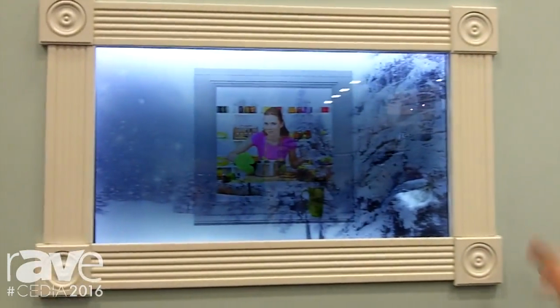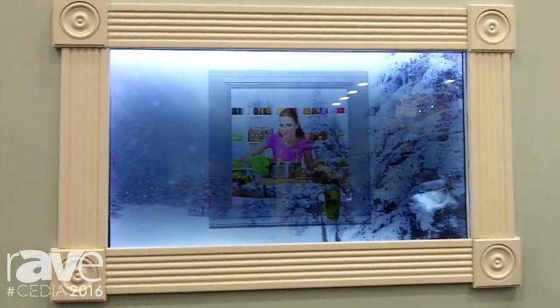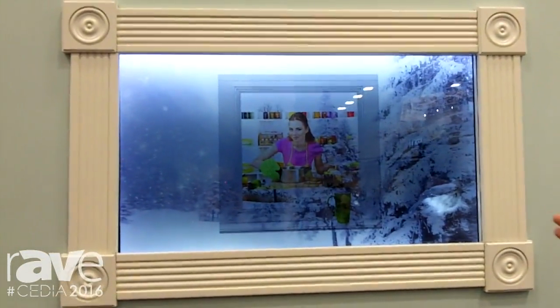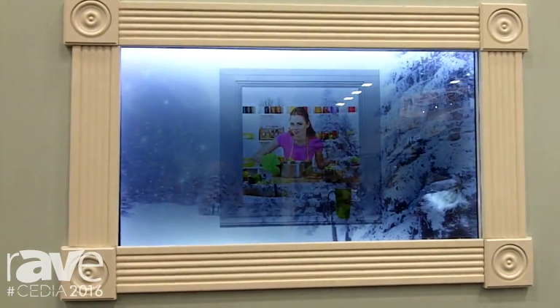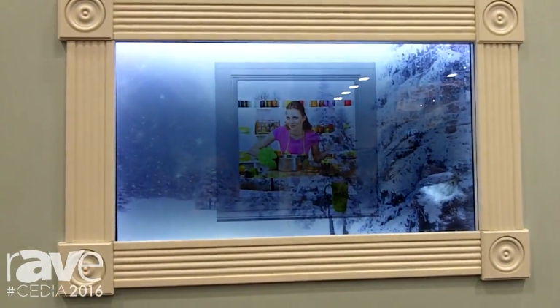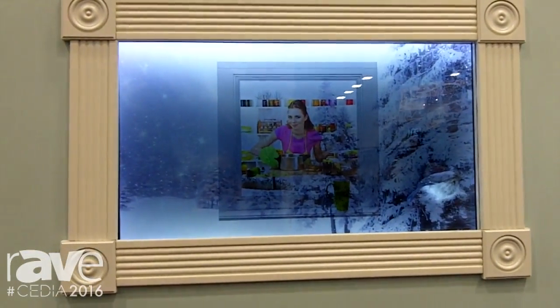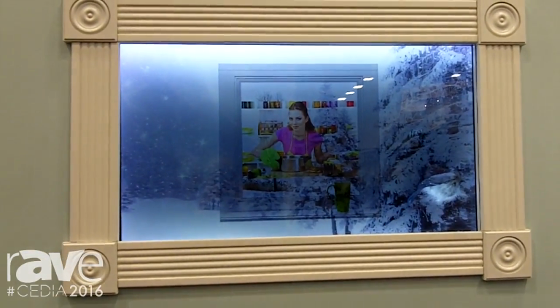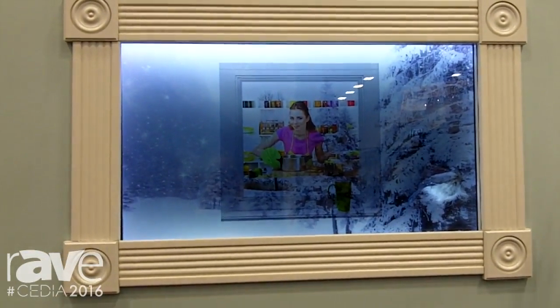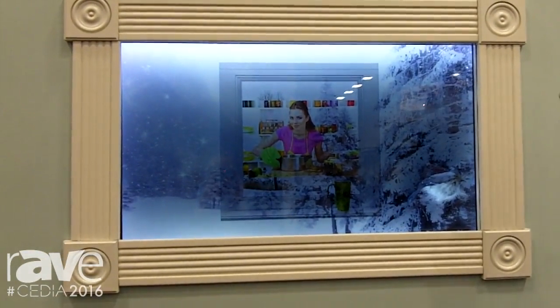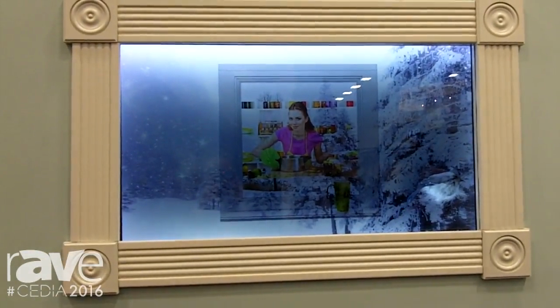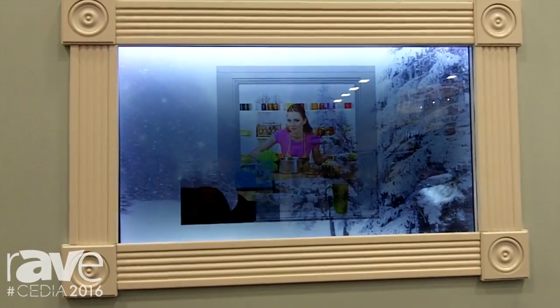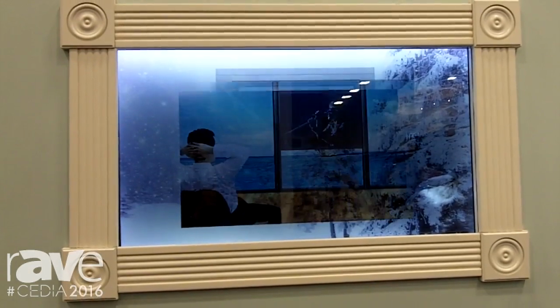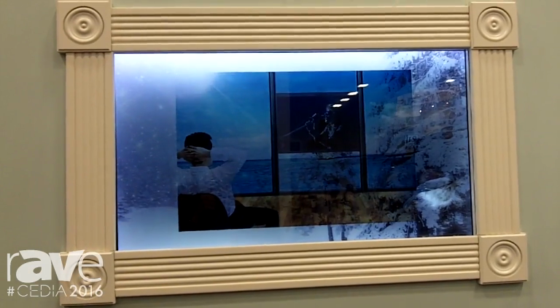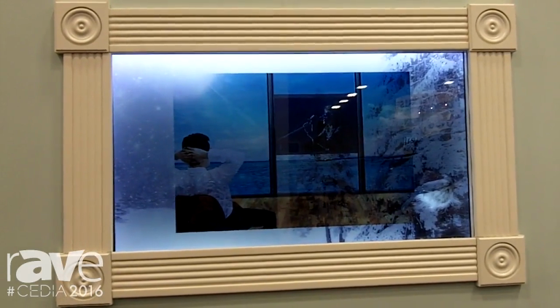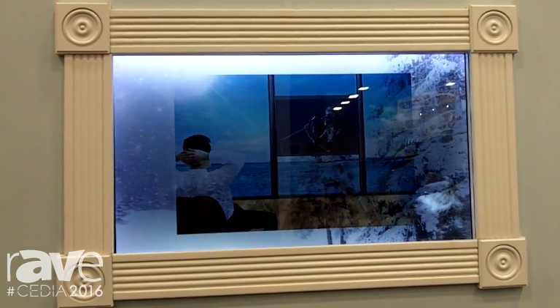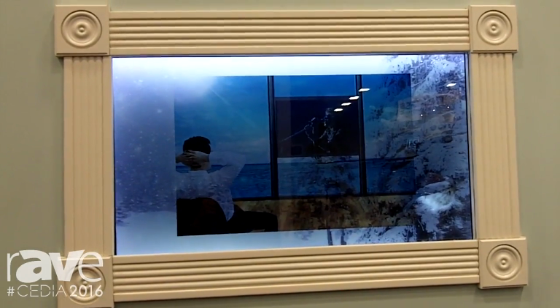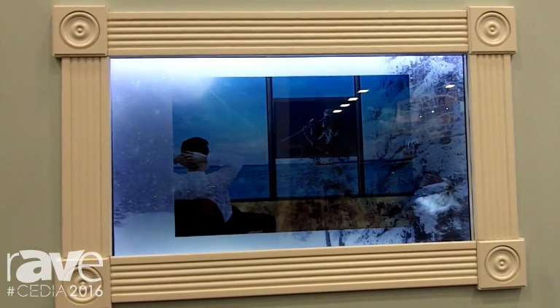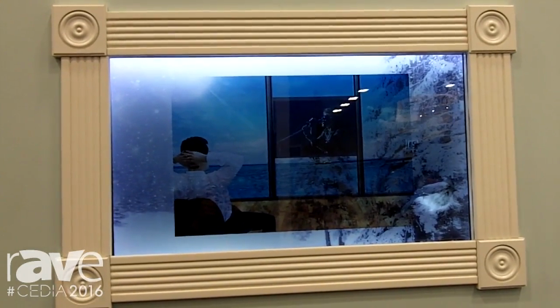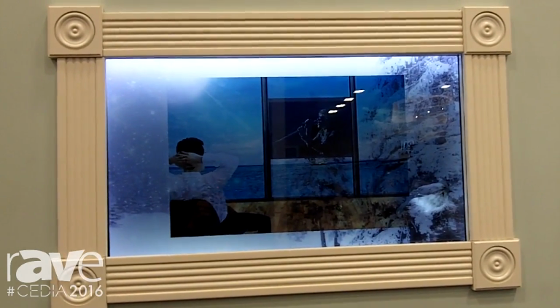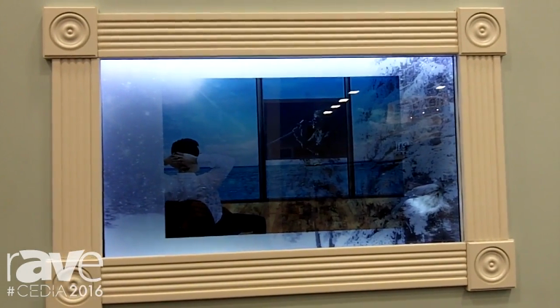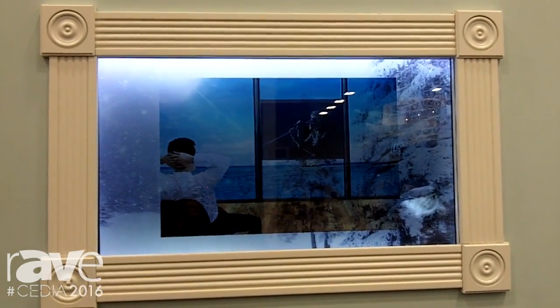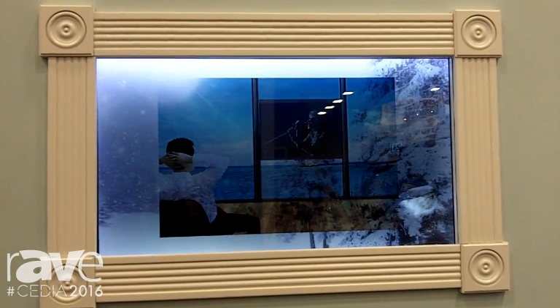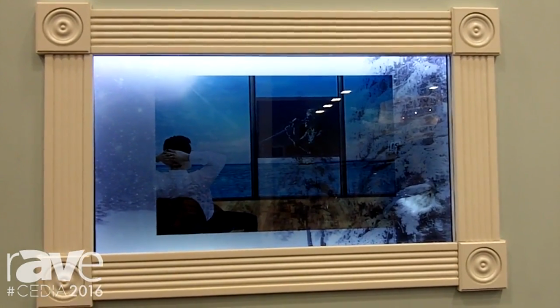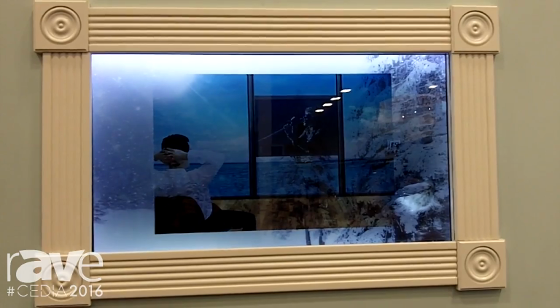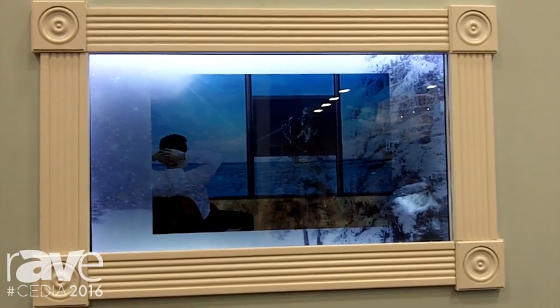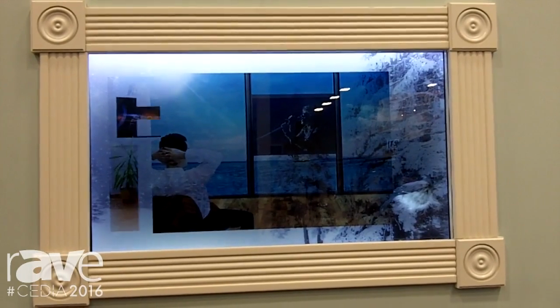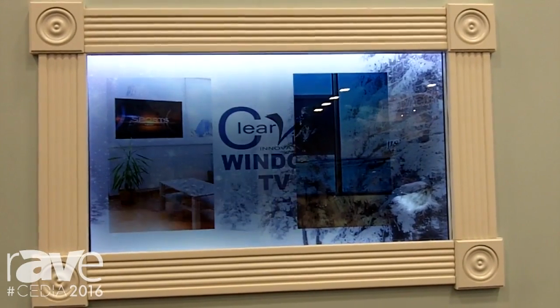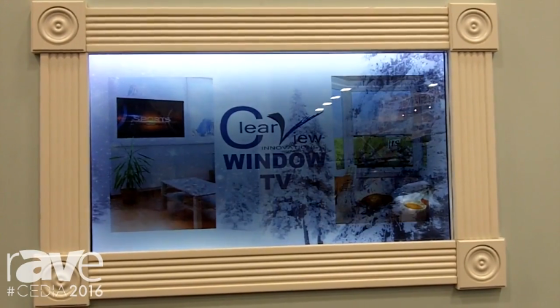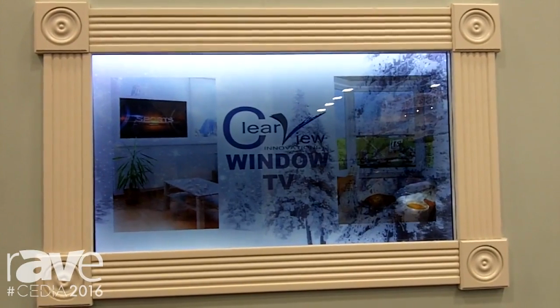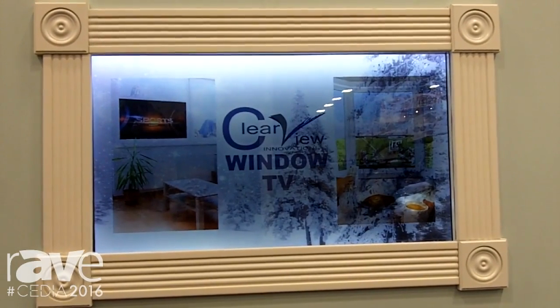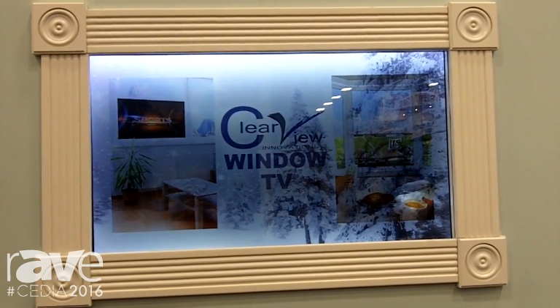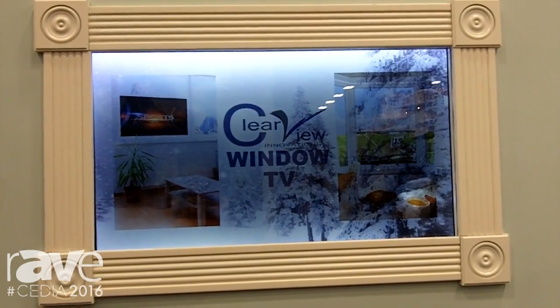This is a TFT translucent display that's going to be built into a fixed window pane. The size of the window will be up to the size of the TV — 22 inch up to 82 inch, and all the sizes in between.